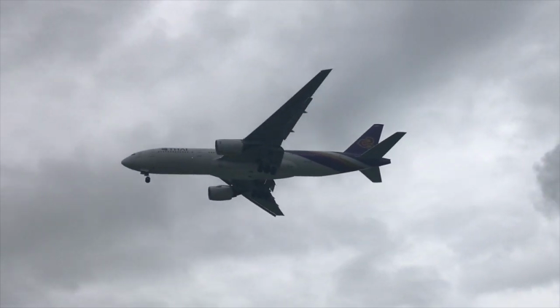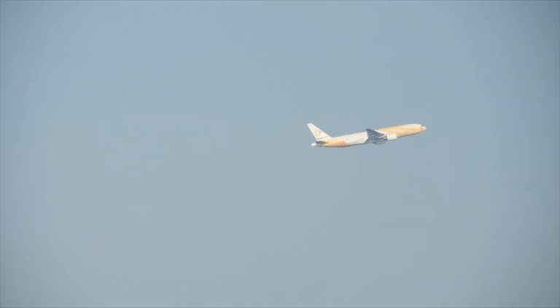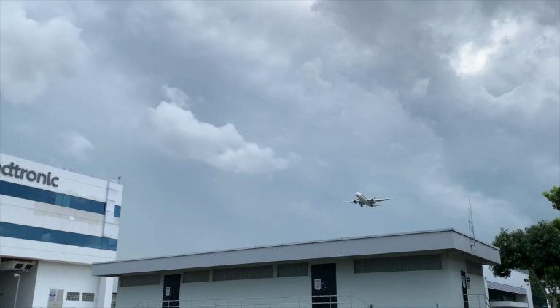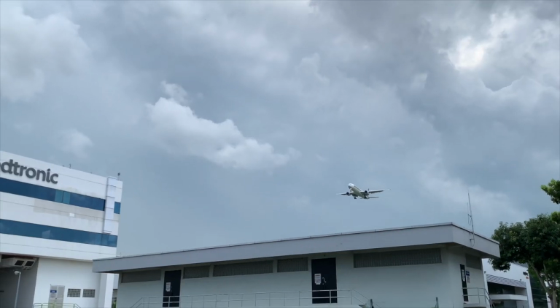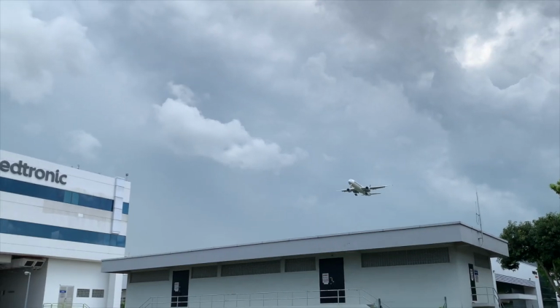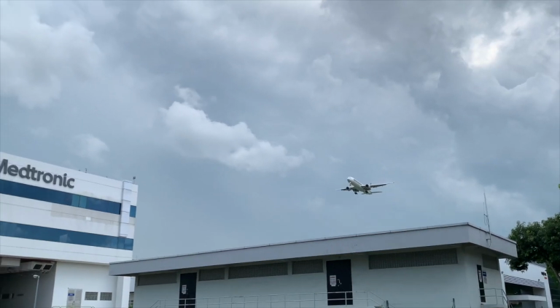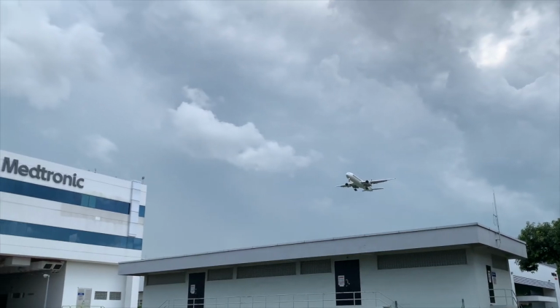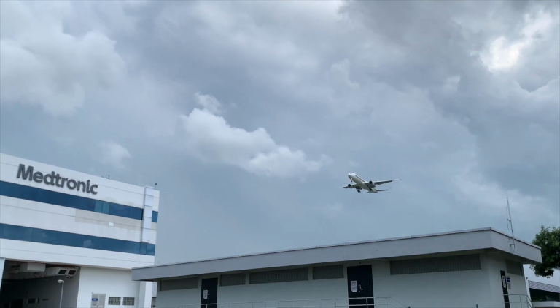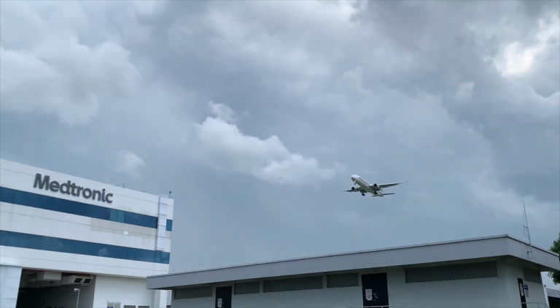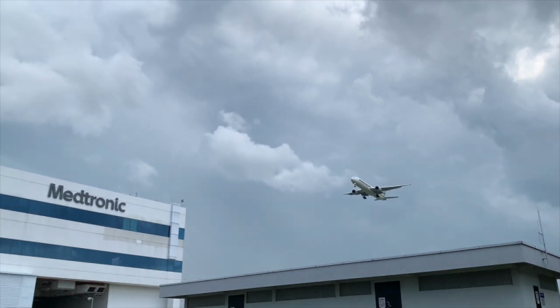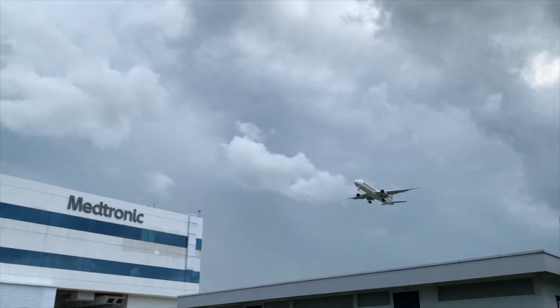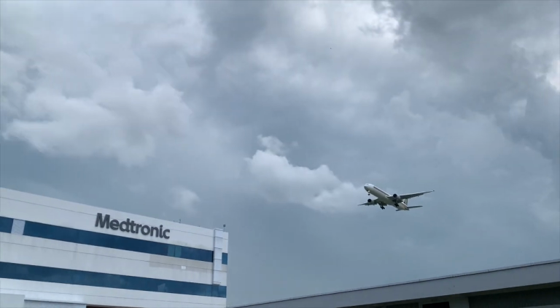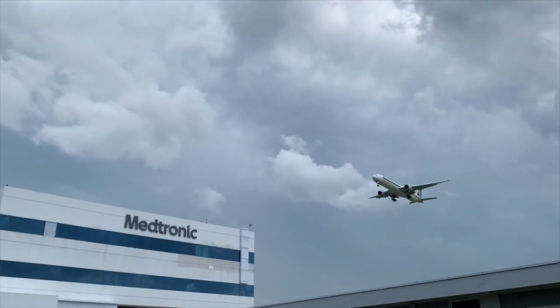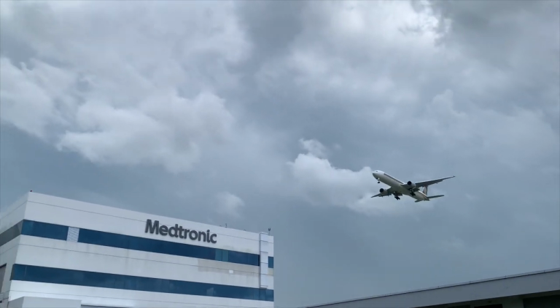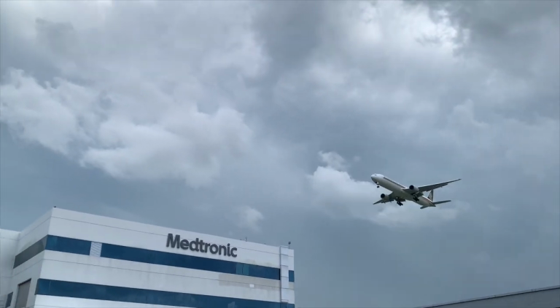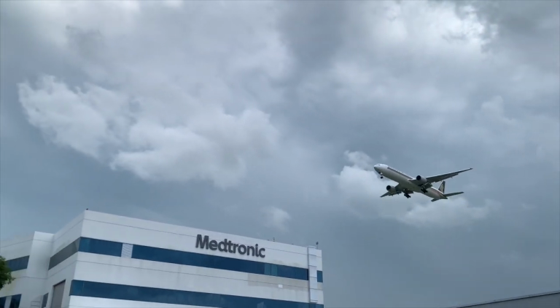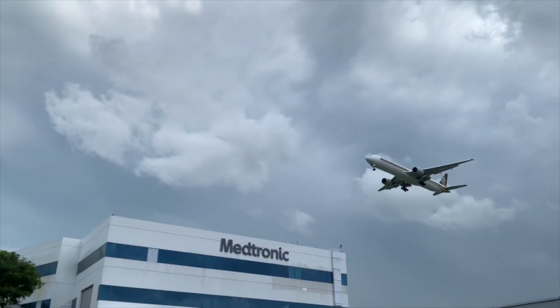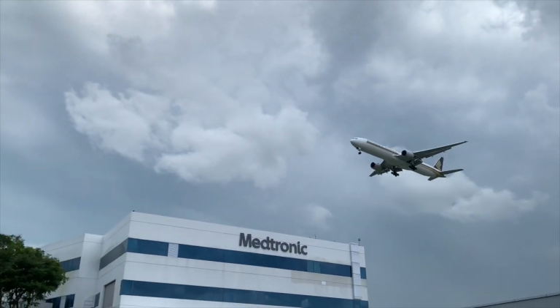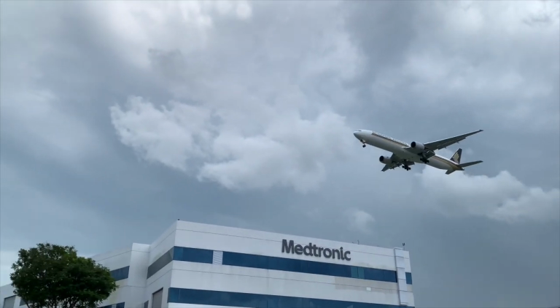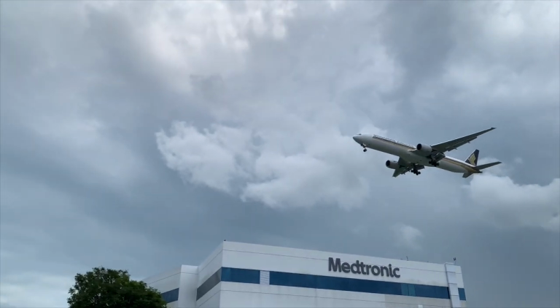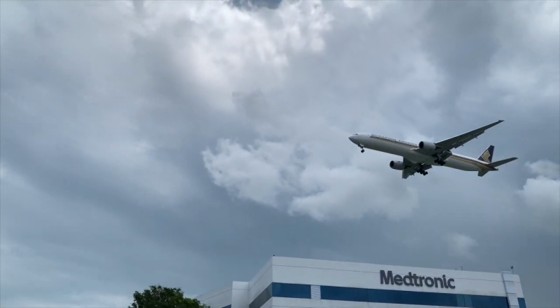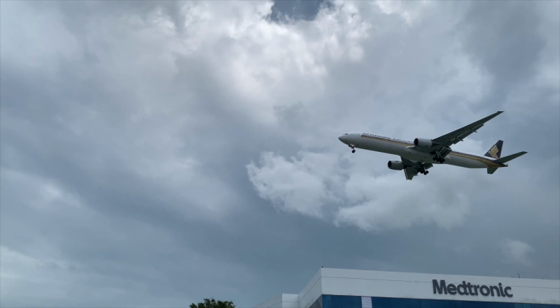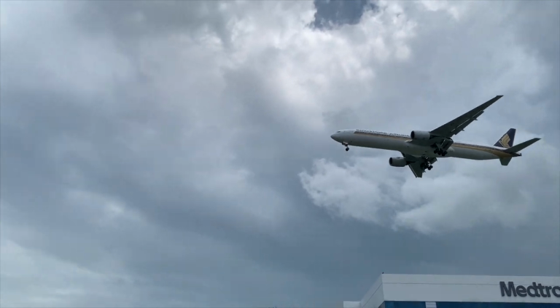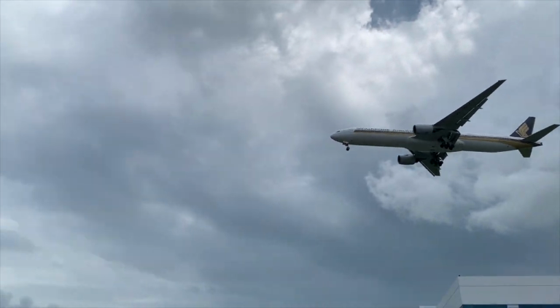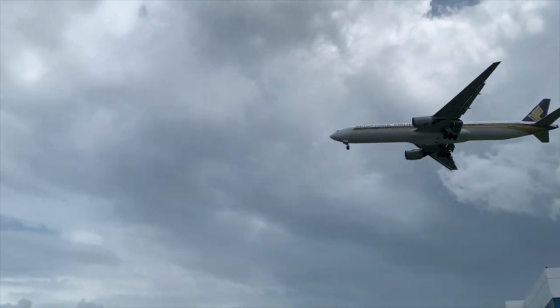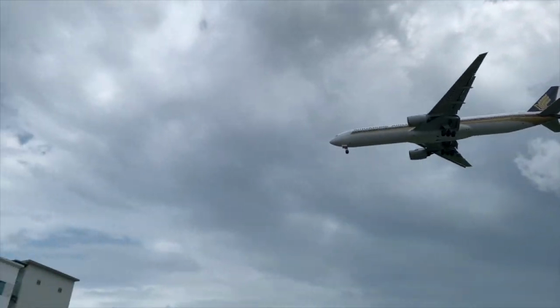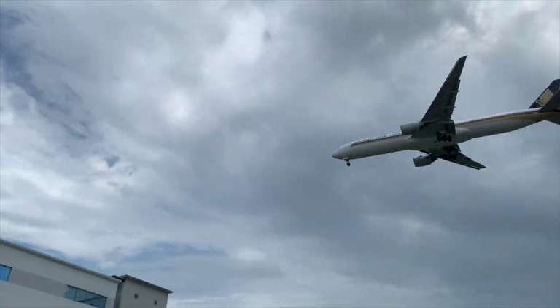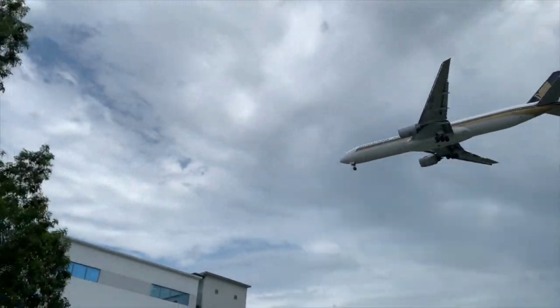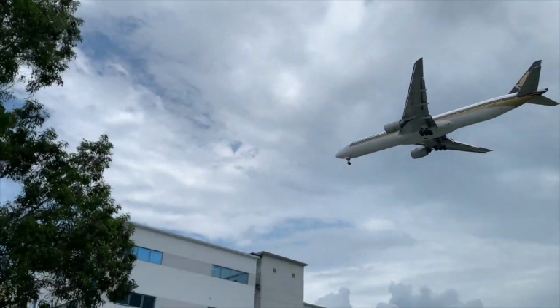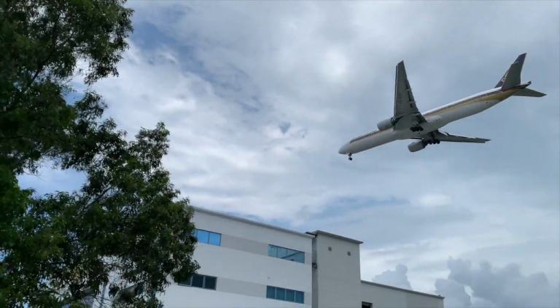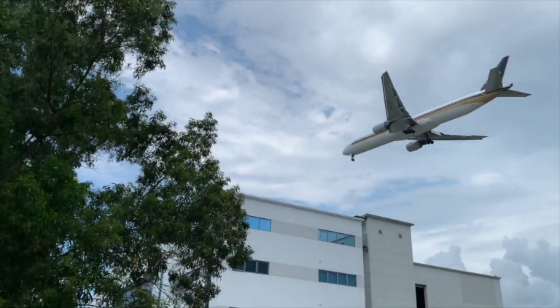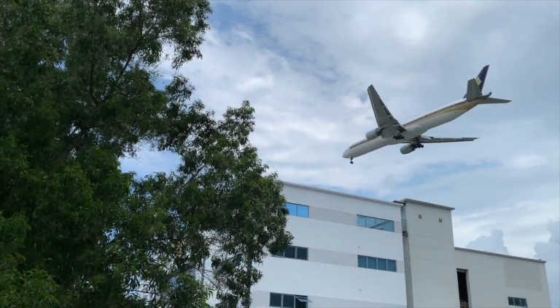The stretched 300 could carry 396 passengers in two-class, making it the largest twin-jet at the time, though that title would go to its successor.